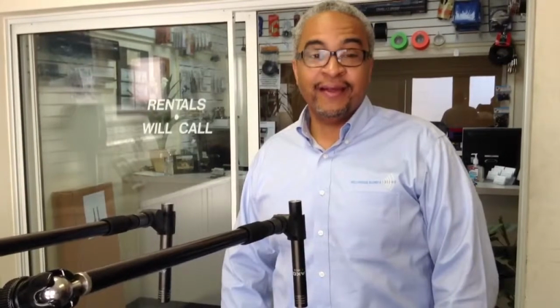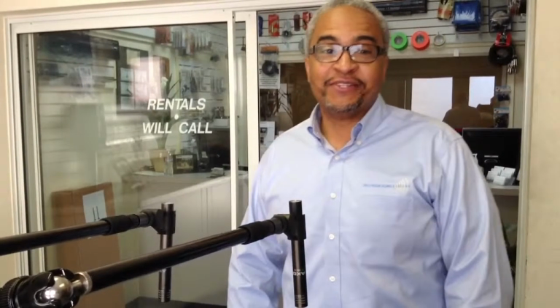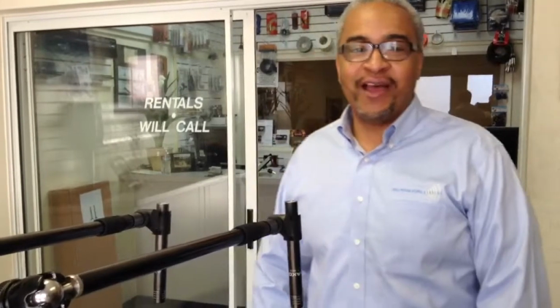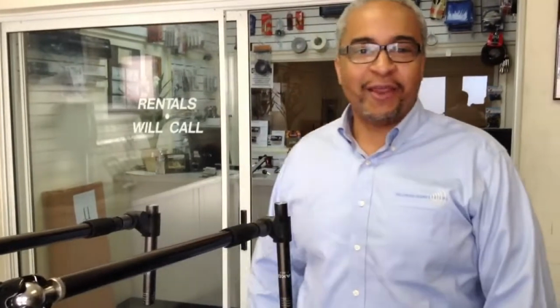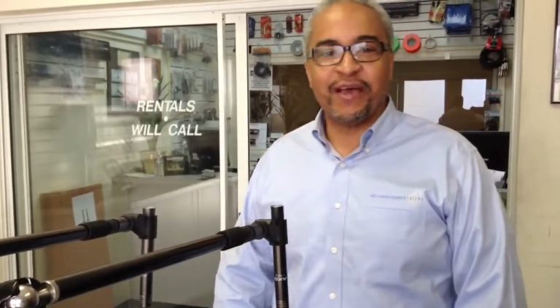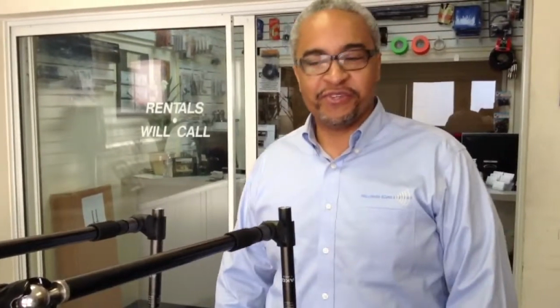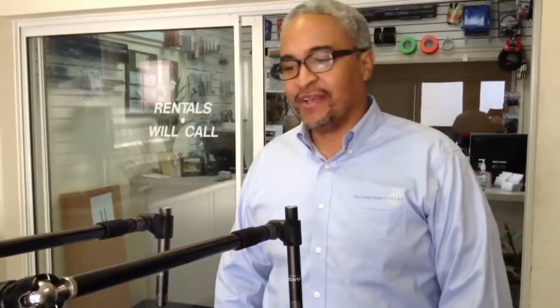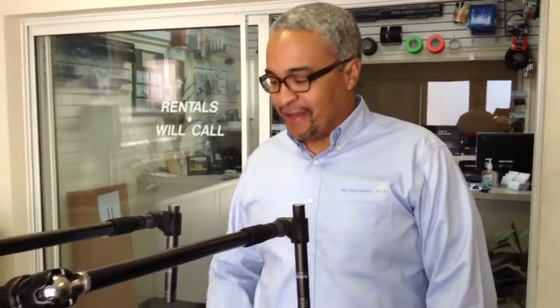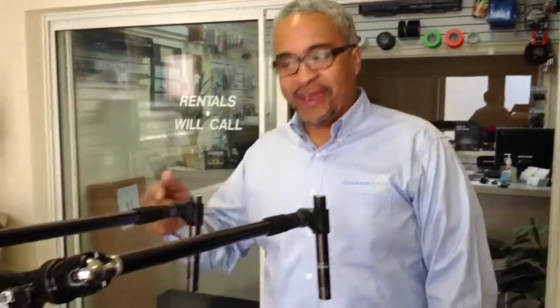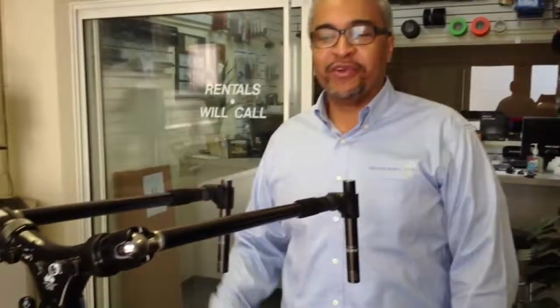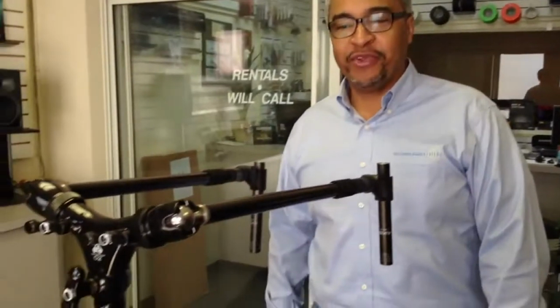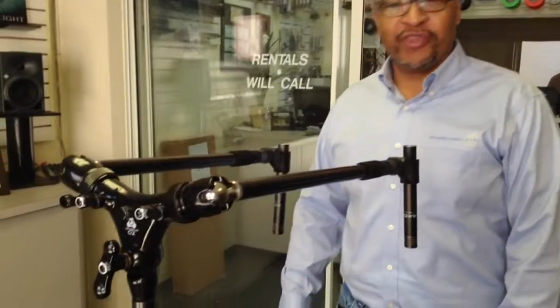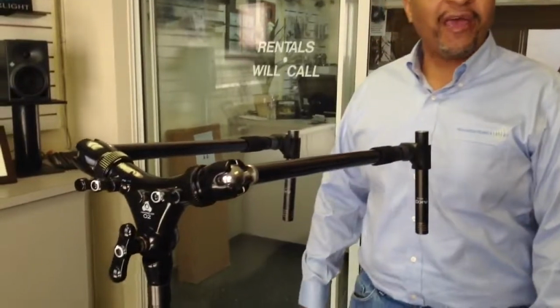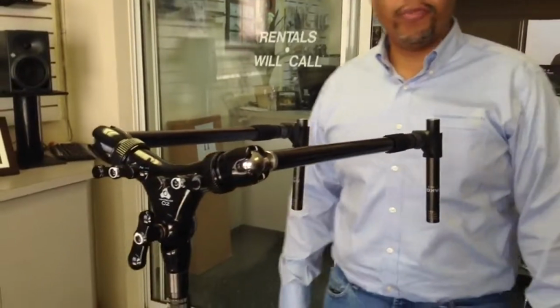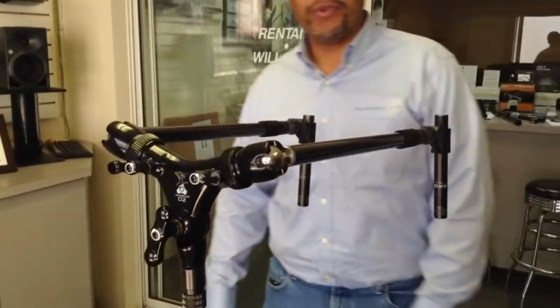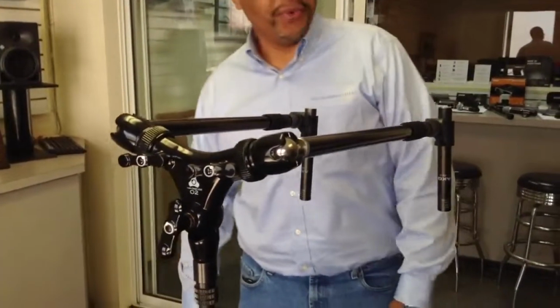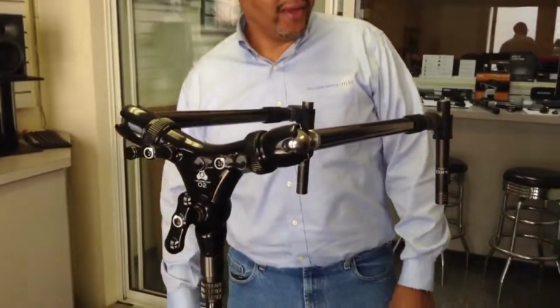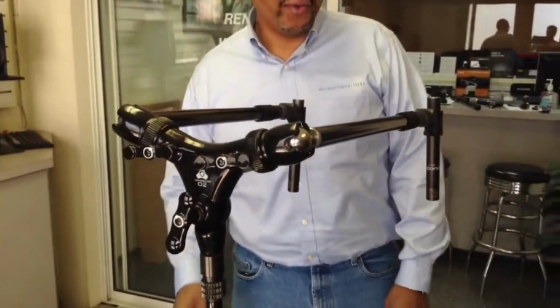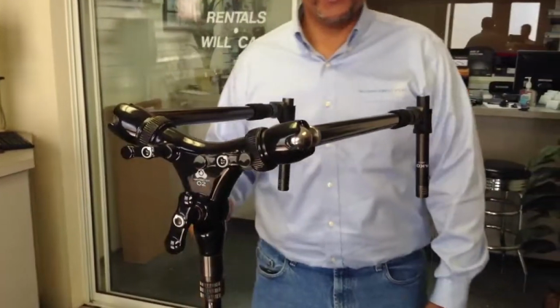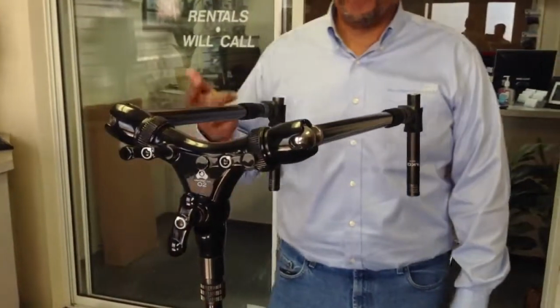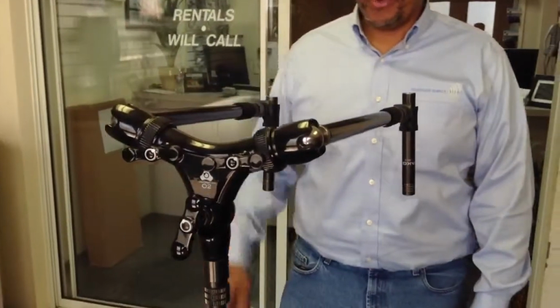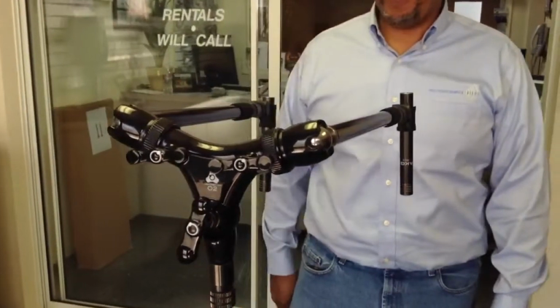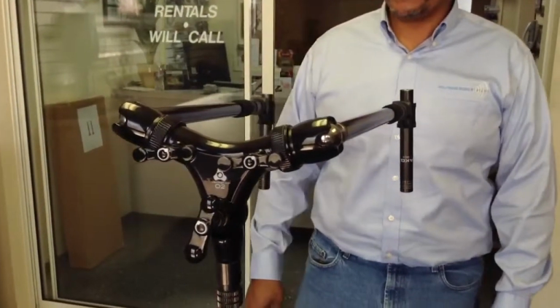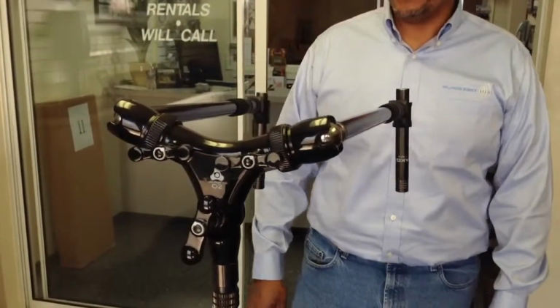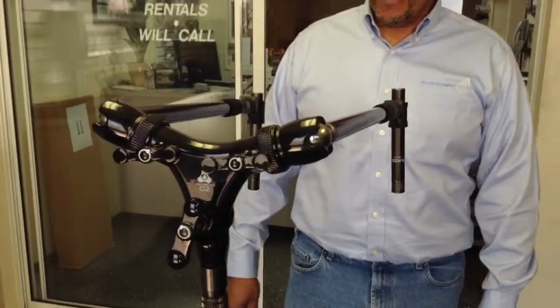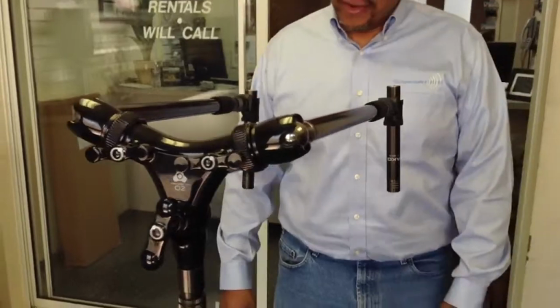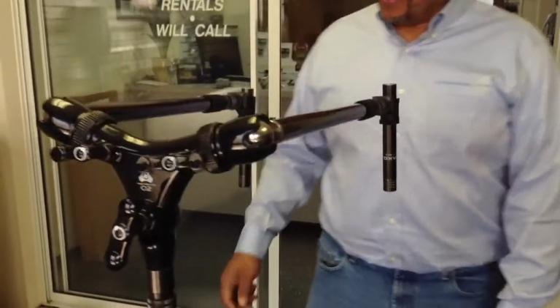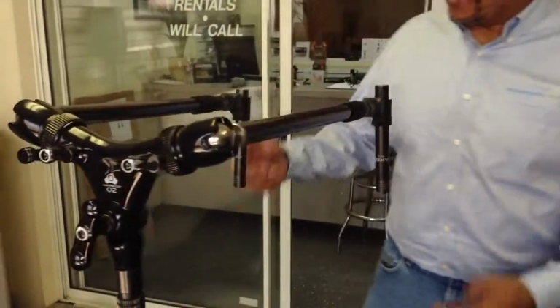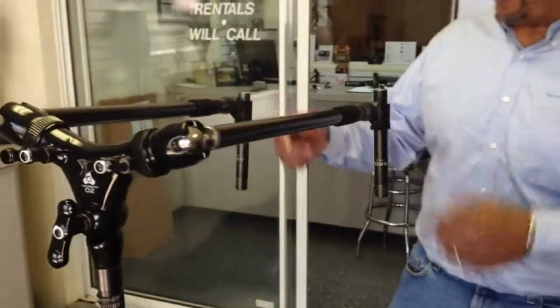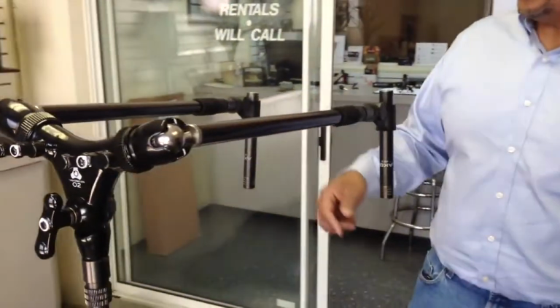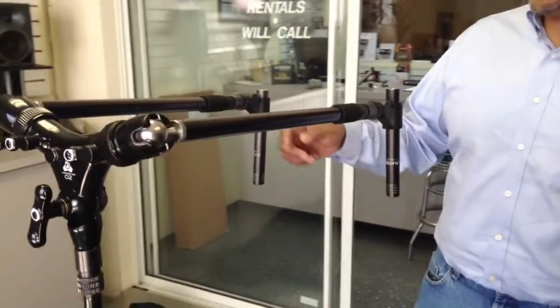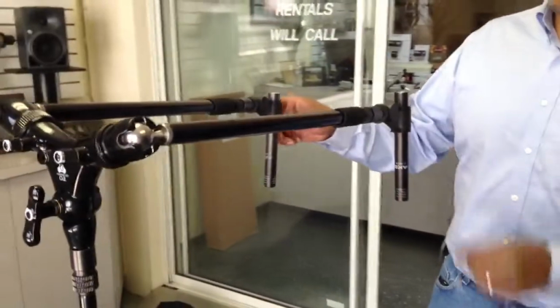Hi, it's John at Hollywood Sound Systems. I've got another use for the Triad Orbit O2. Not only is it good for holding iPads, it's great for doing stereo micing.